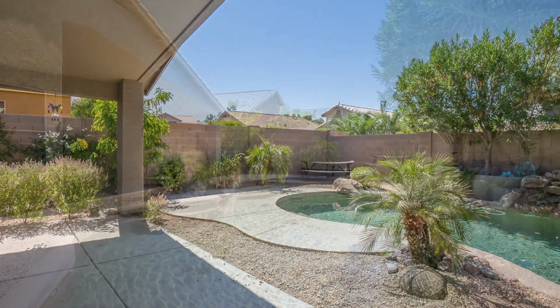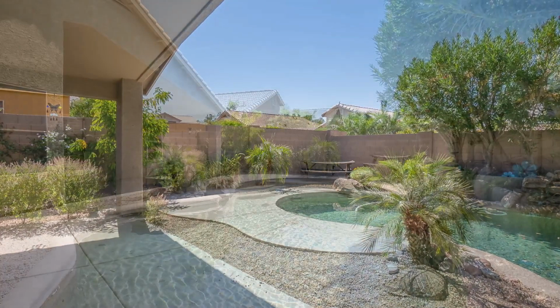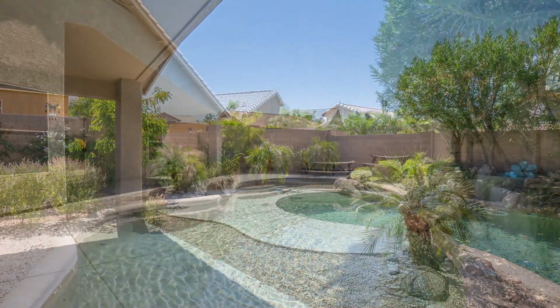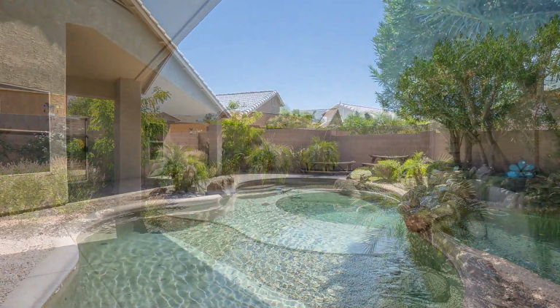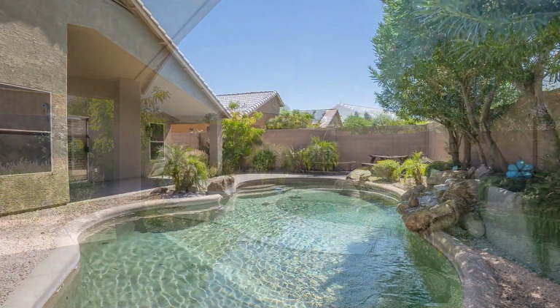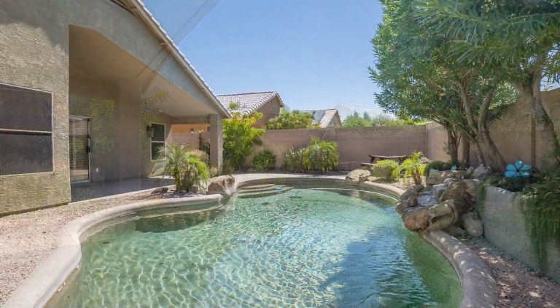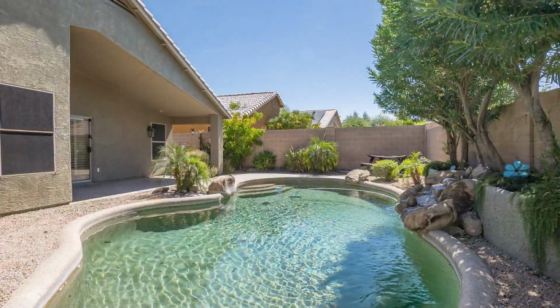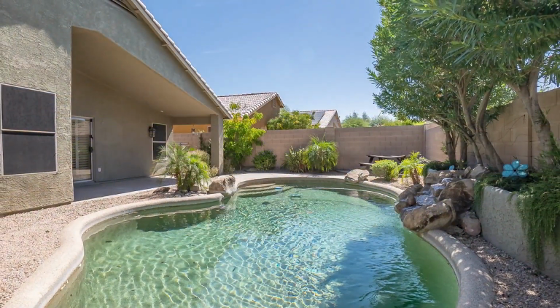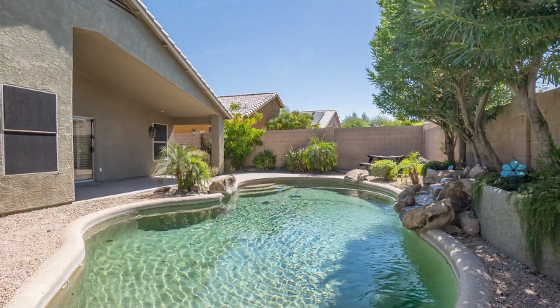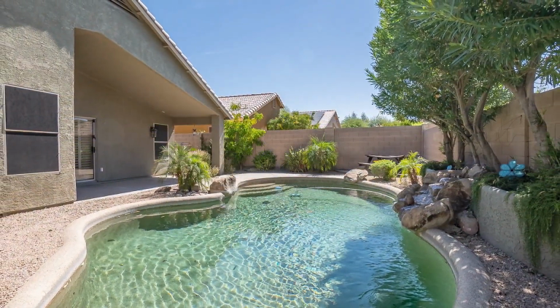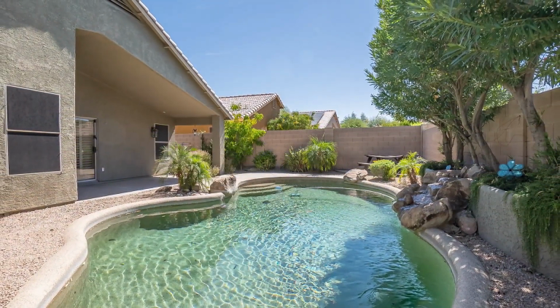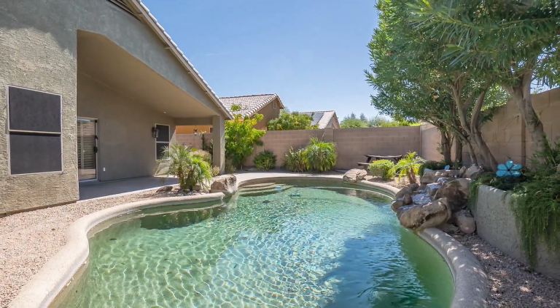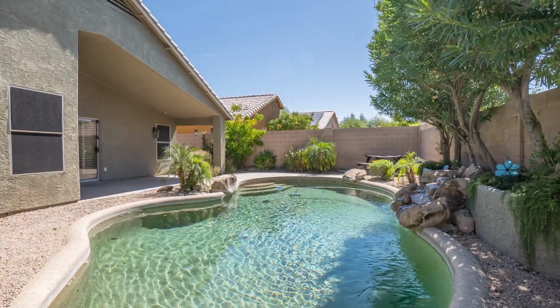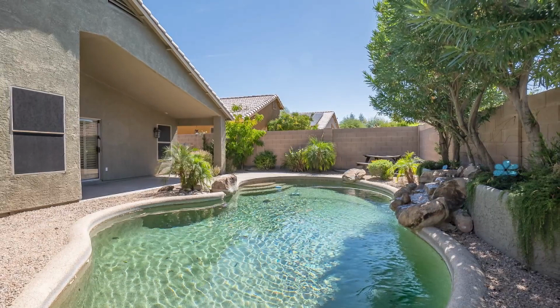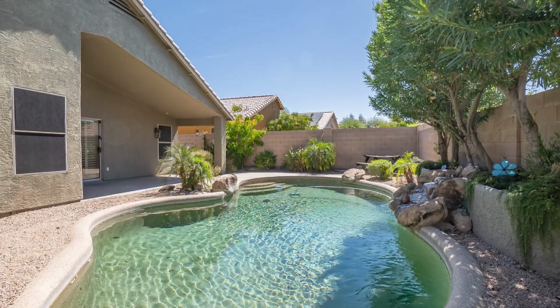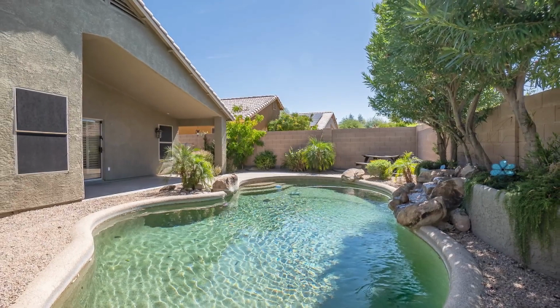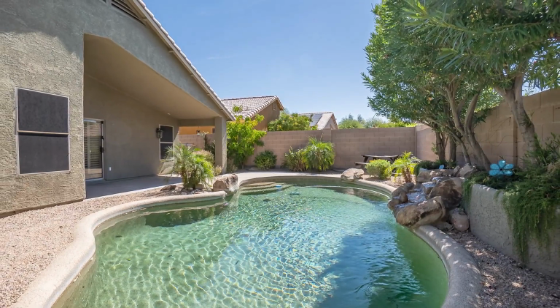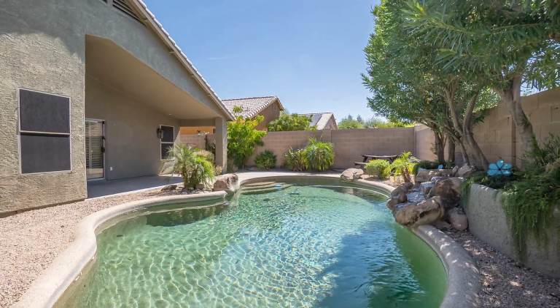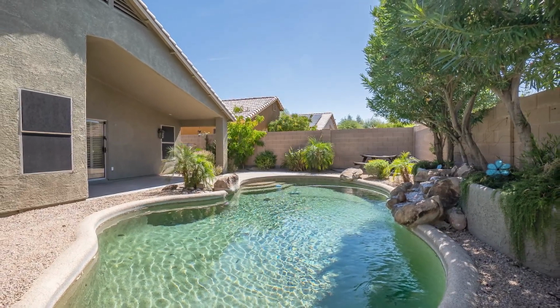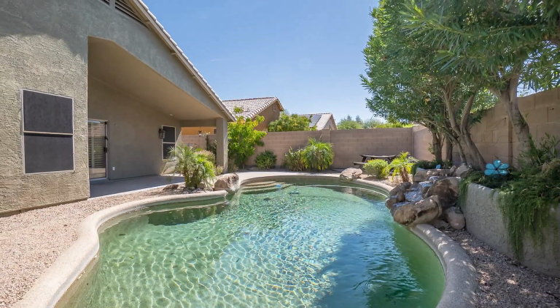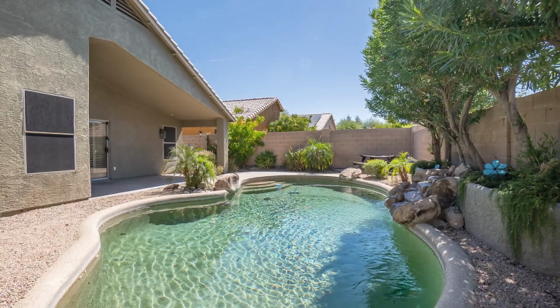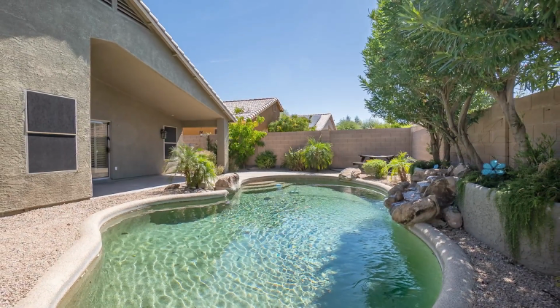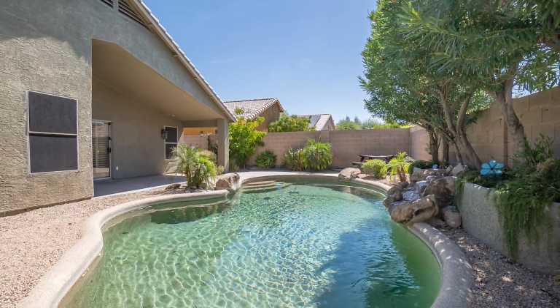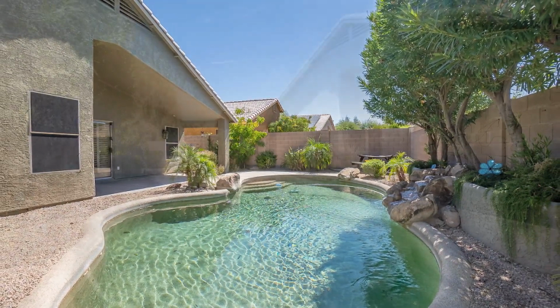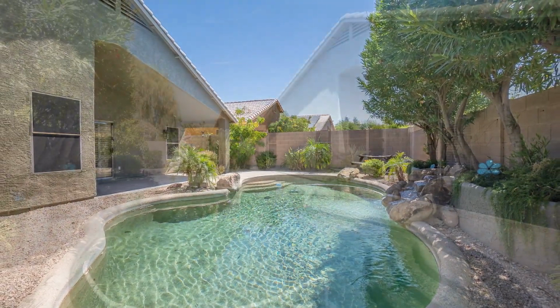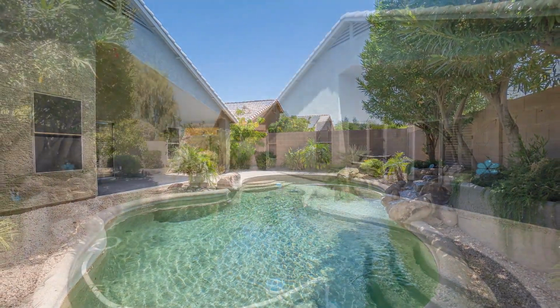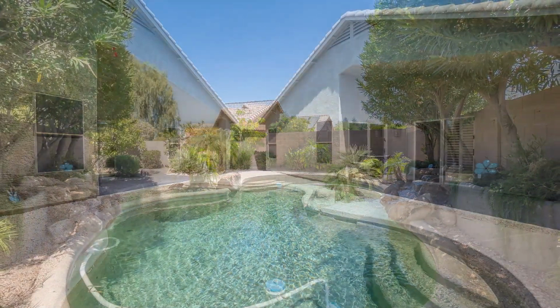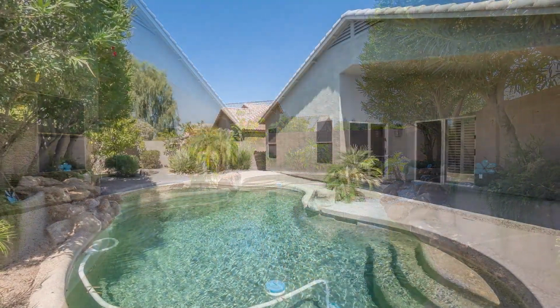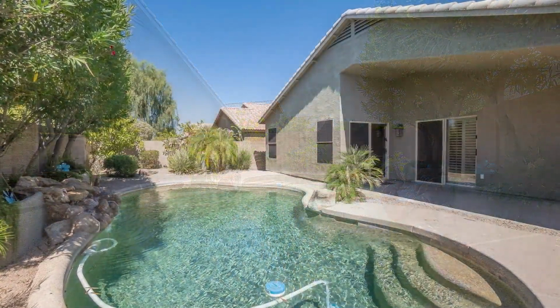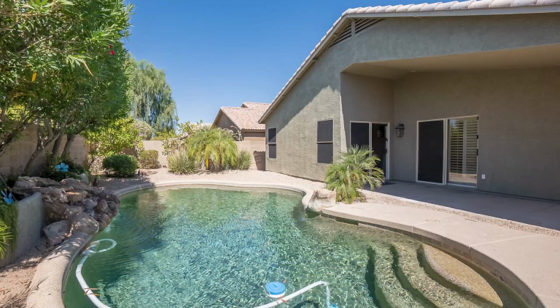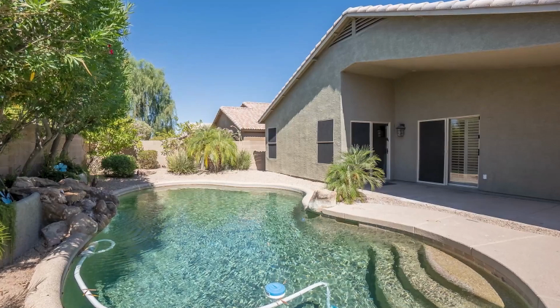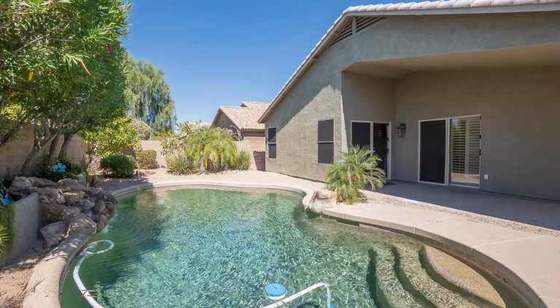The backyard features beautiful landscaping and a sparkling pool. This pool is perfect for hot summer days or just any time you want to relax.